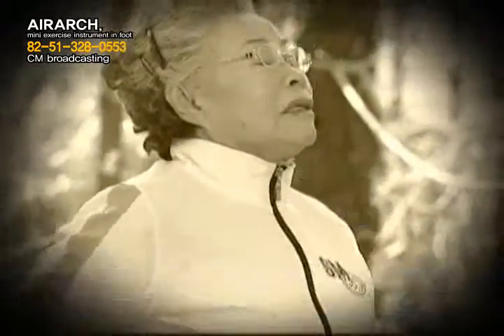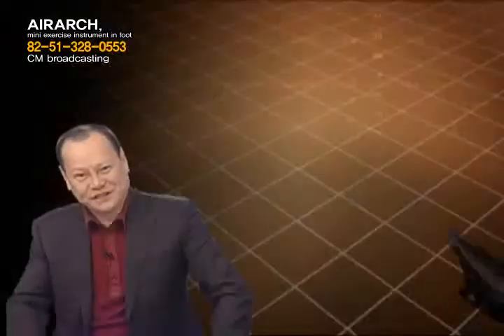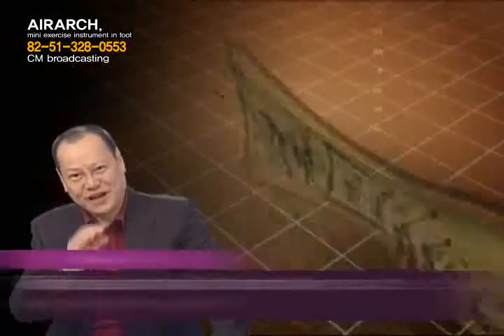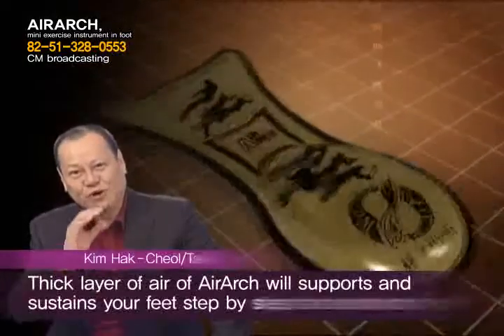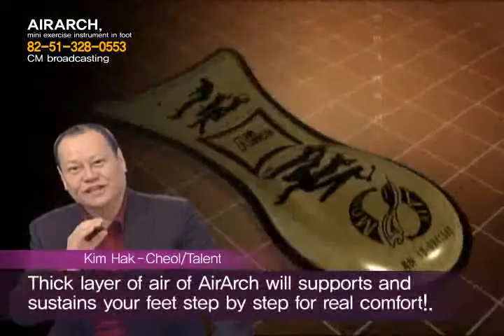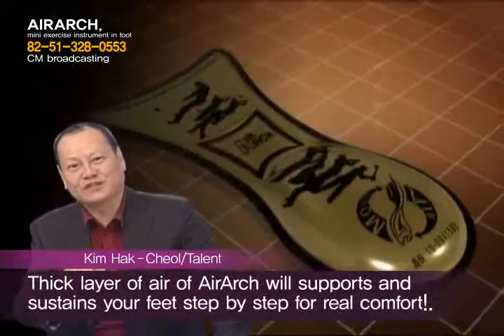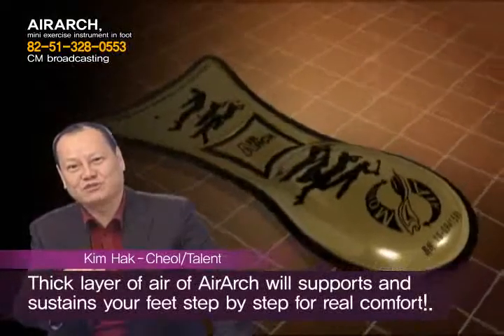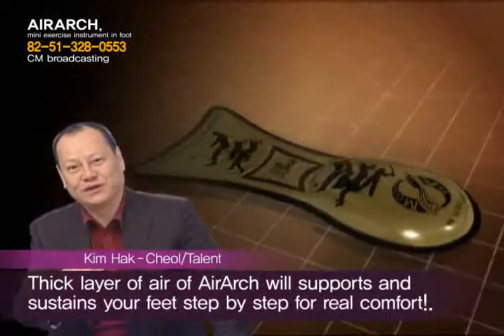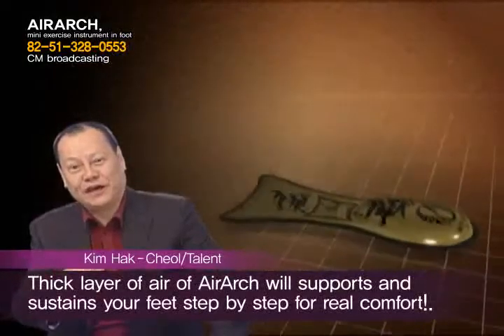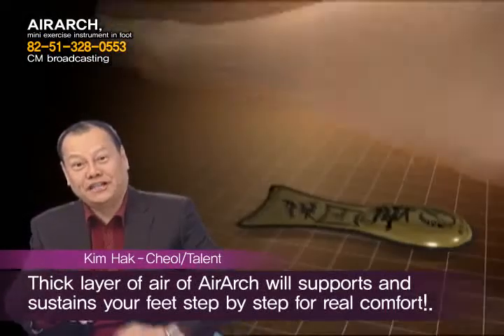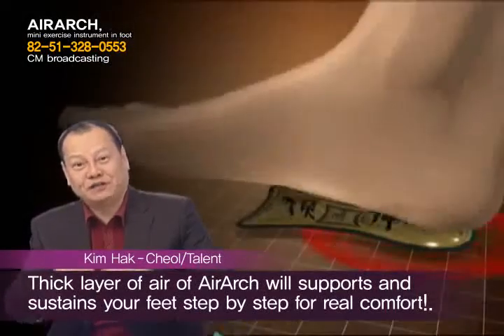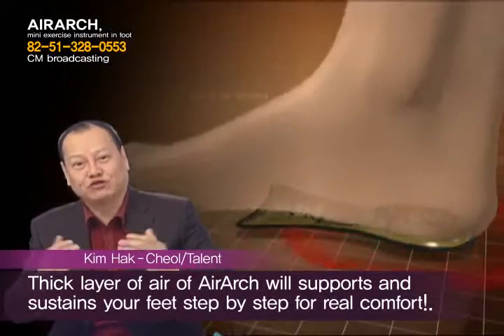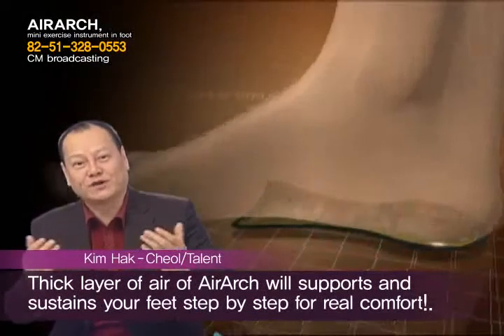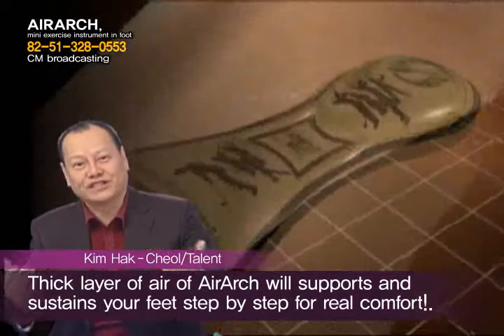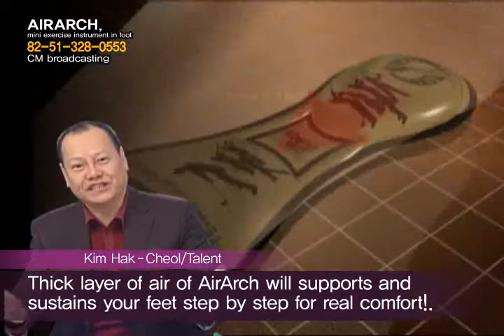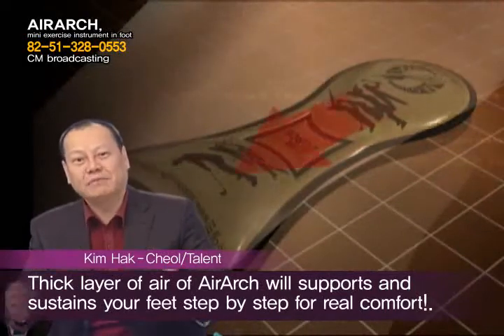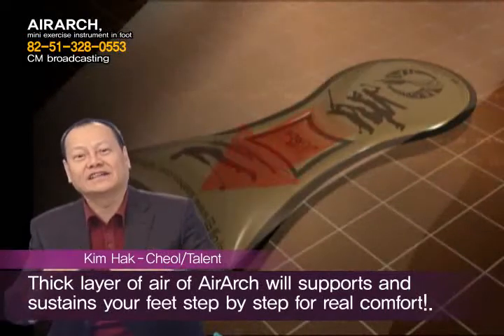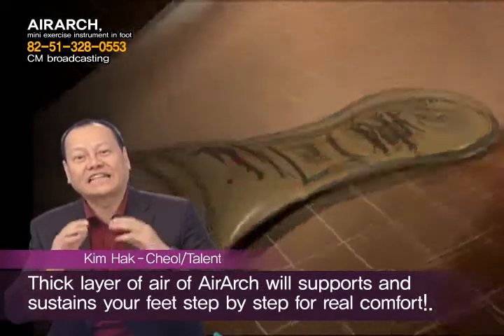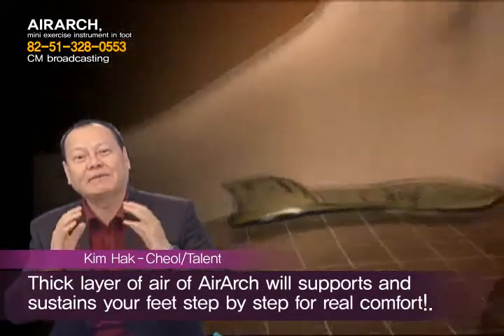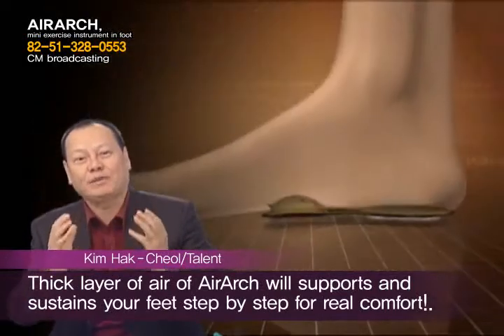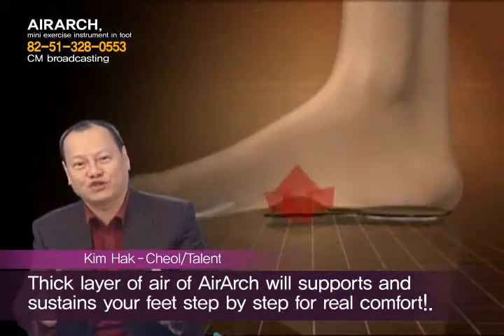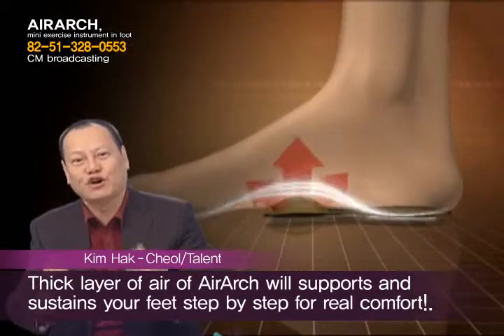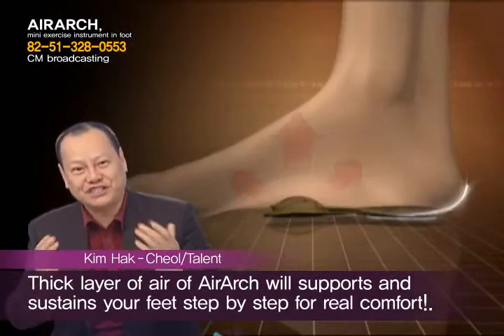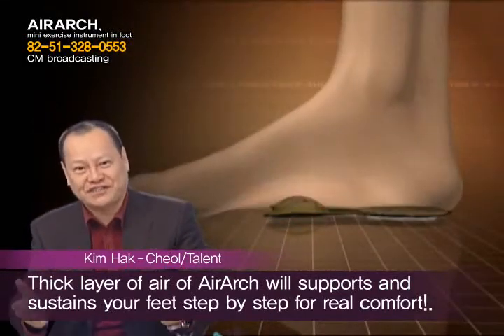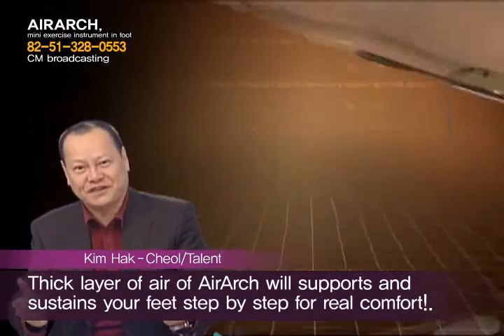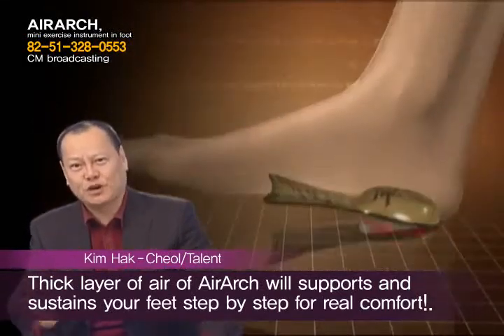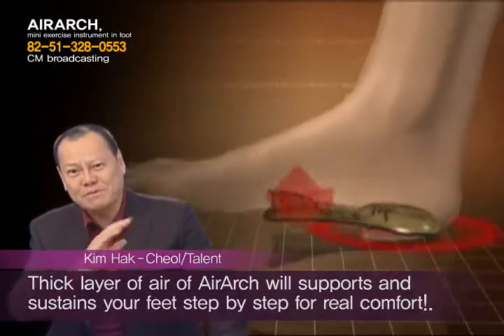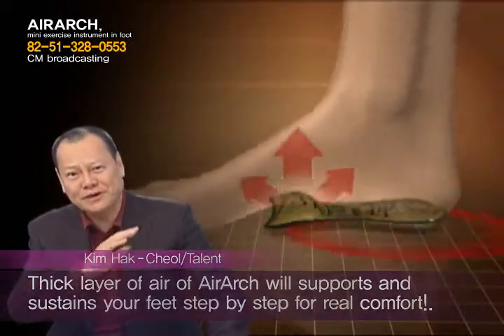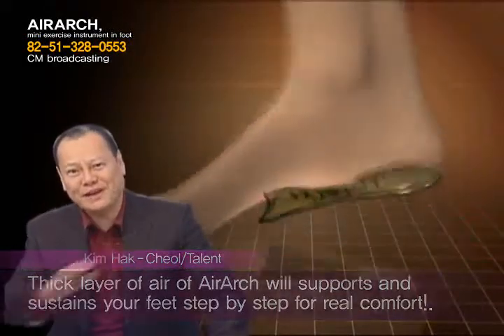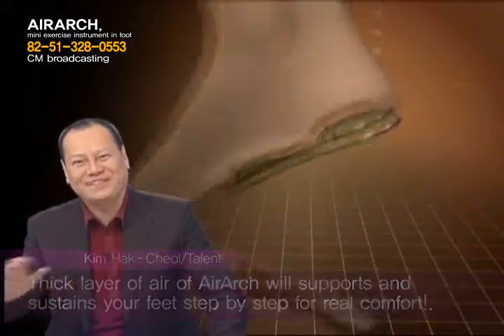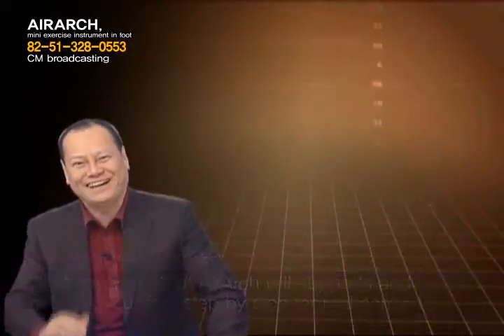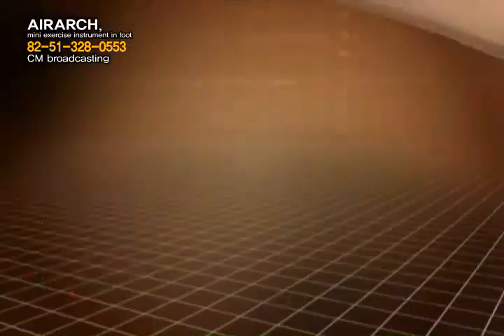That is why you need to have a layer of air in your shoes. You will feel real comfort with the layer of air provided by AirArch, as it supports and sustains your feet step by step.